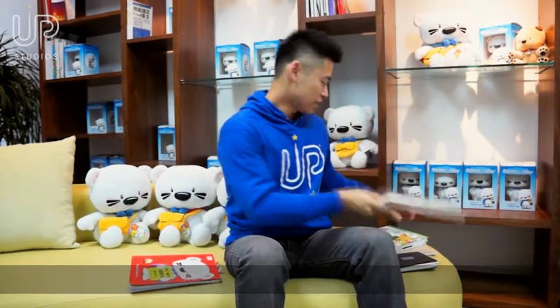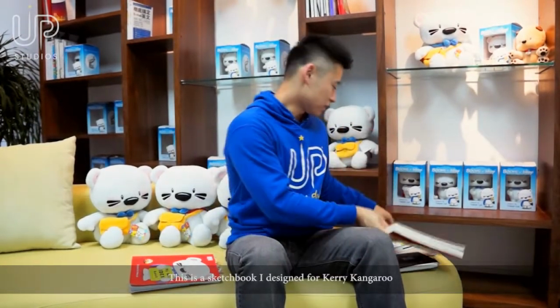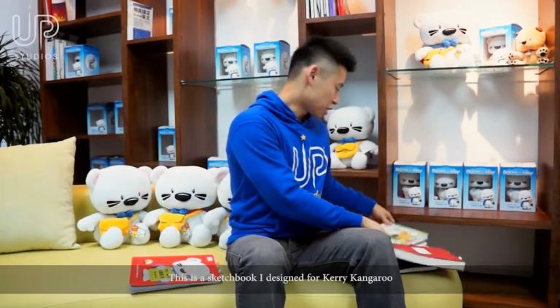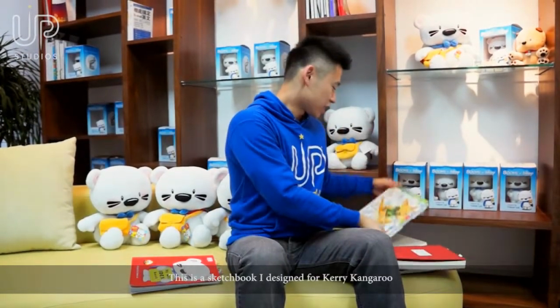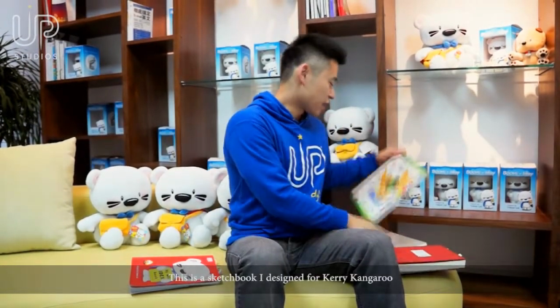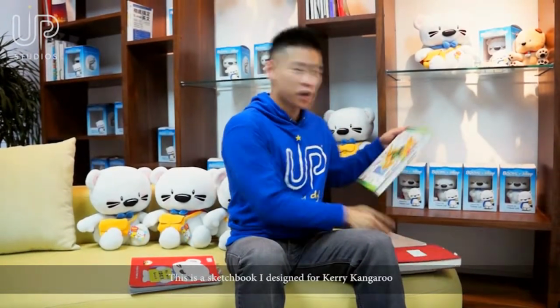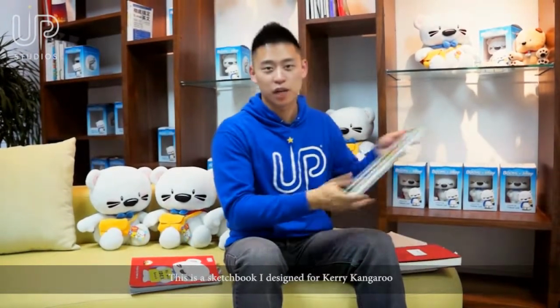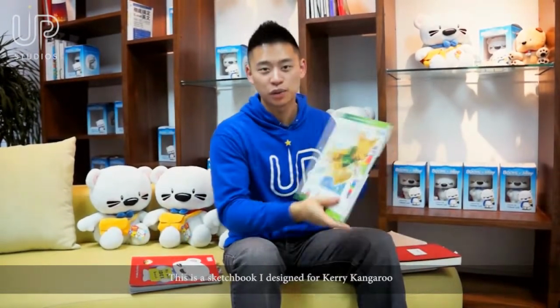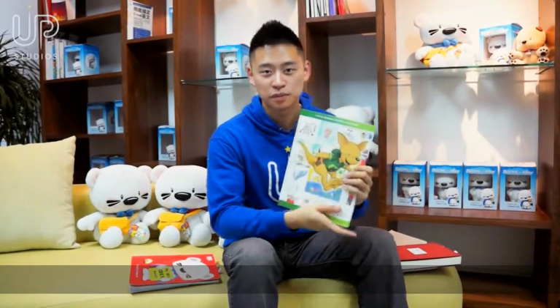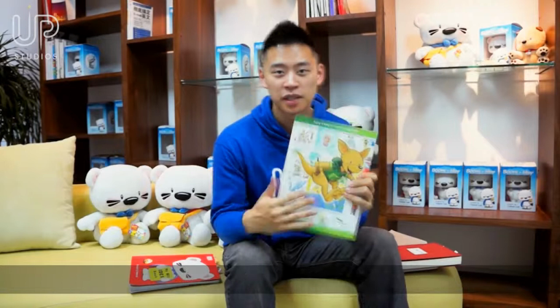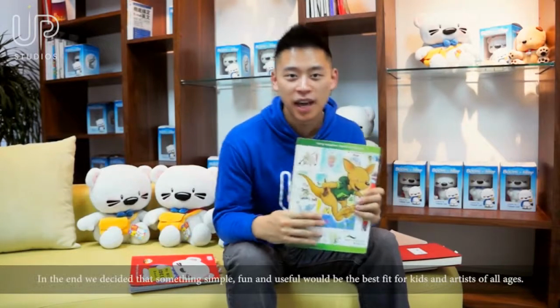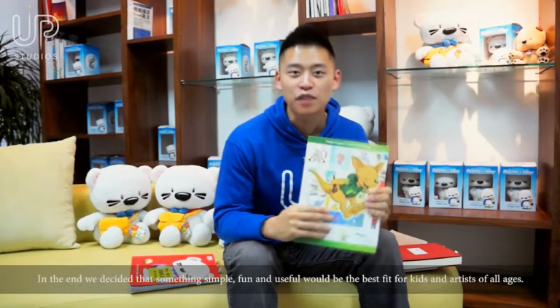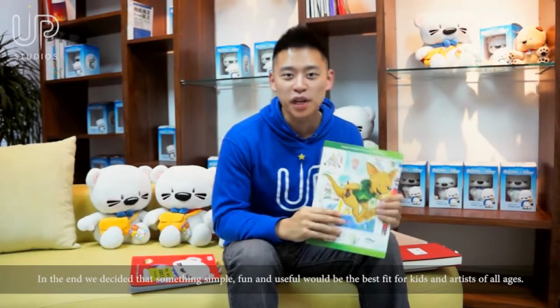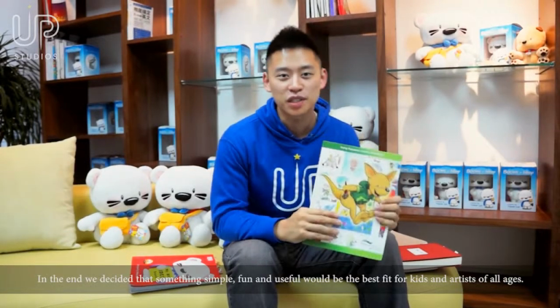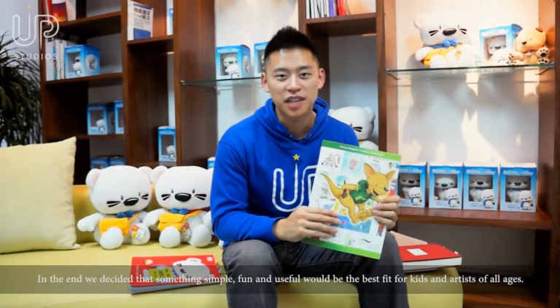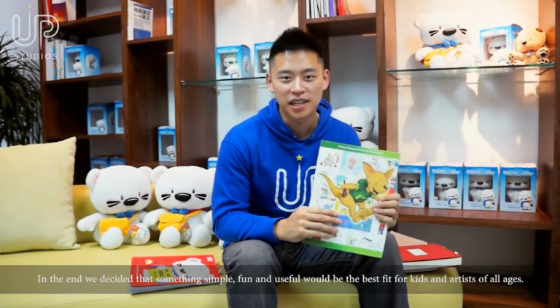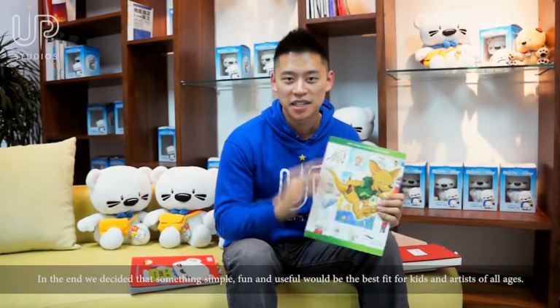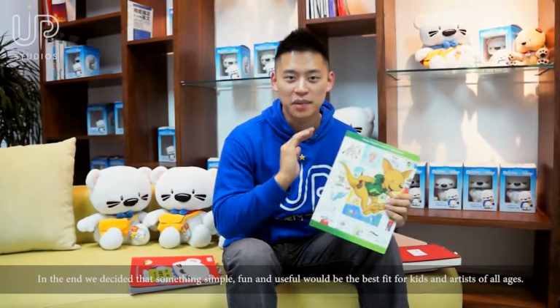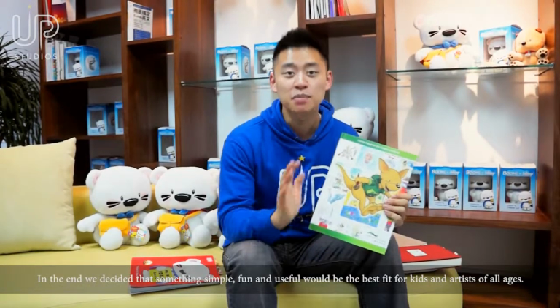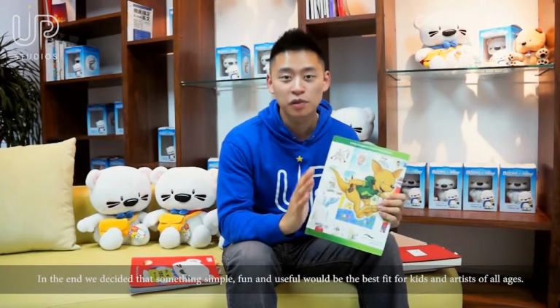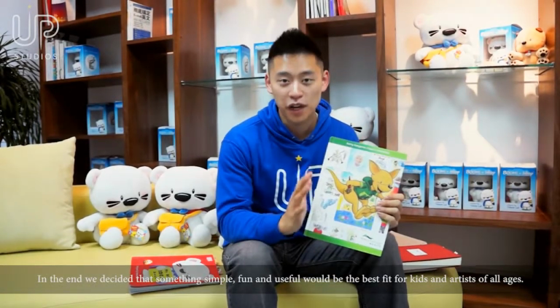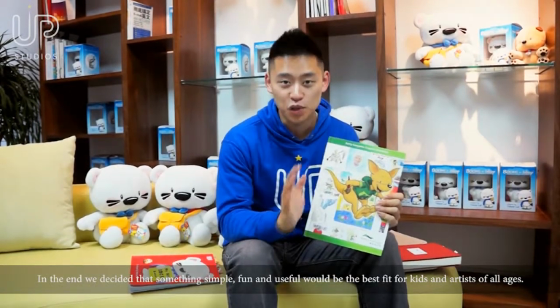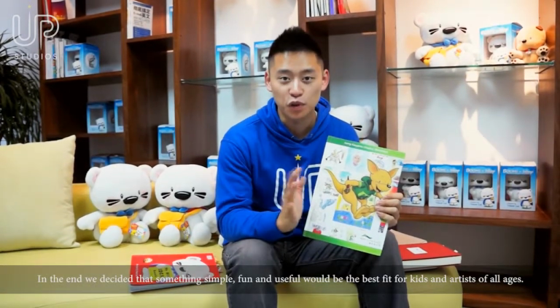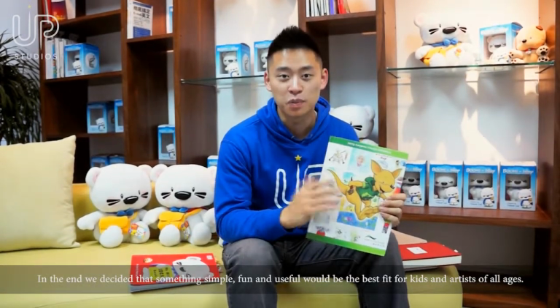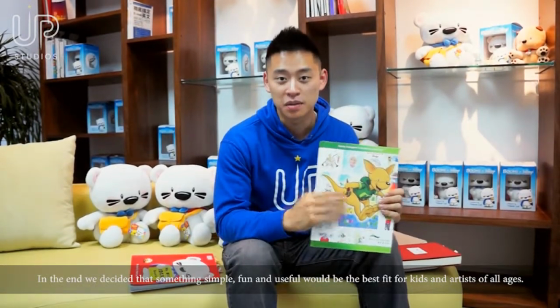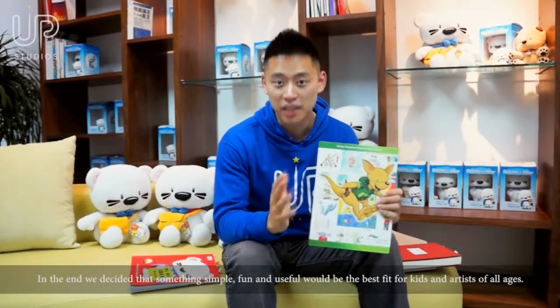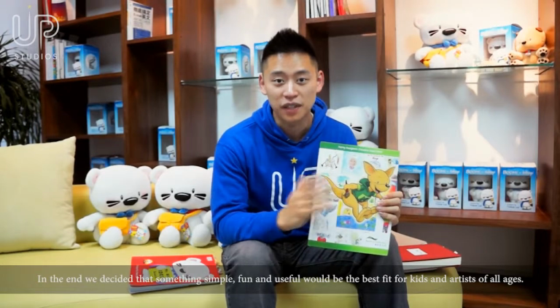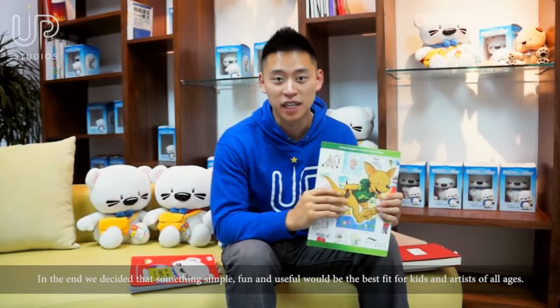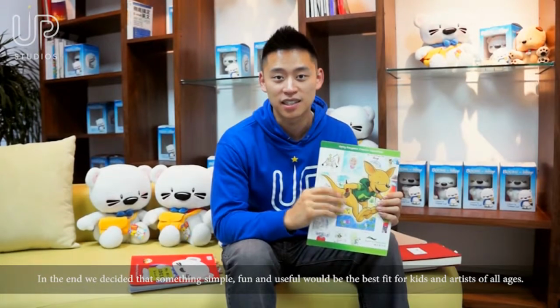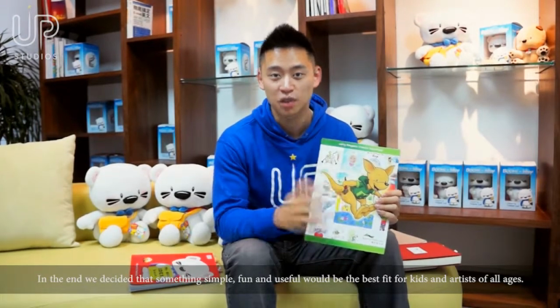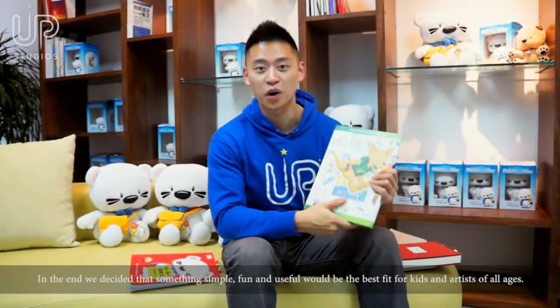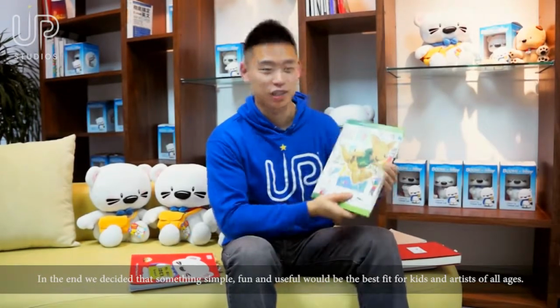This is a sketchbook I designed for Carrie Kangaroo. And at the very end we just decided something simple, fun, and useful would be the best fit for kids and artists of all ages.